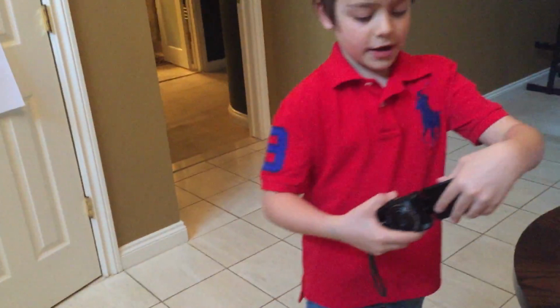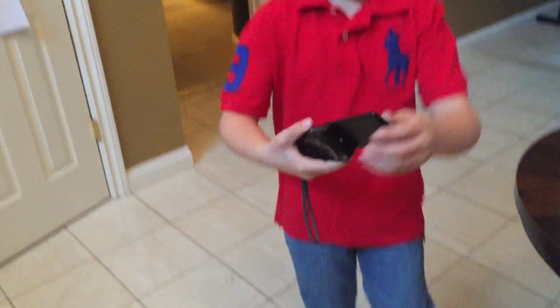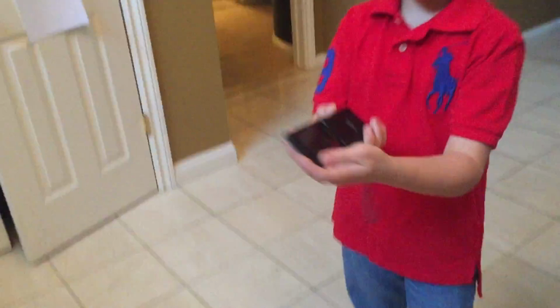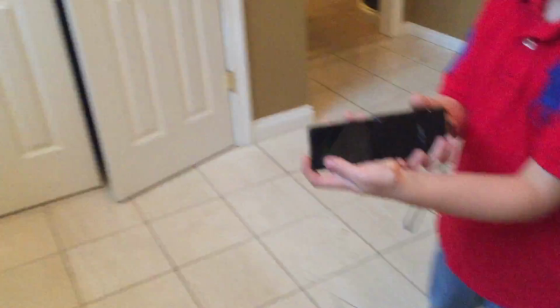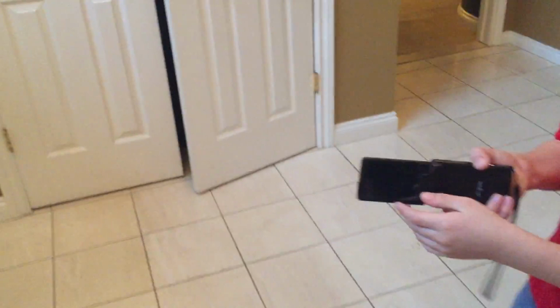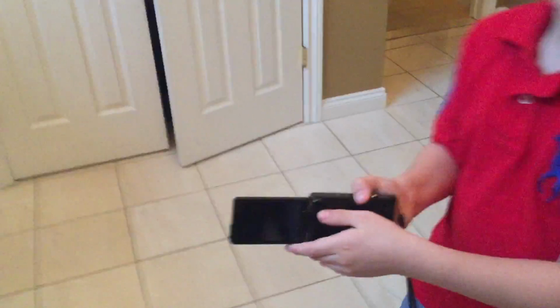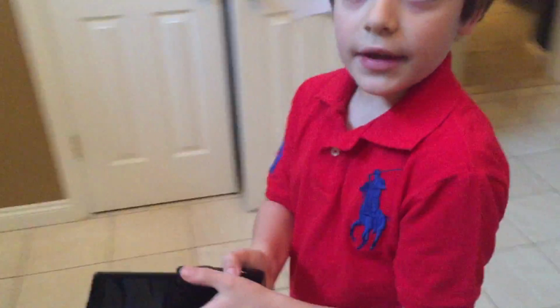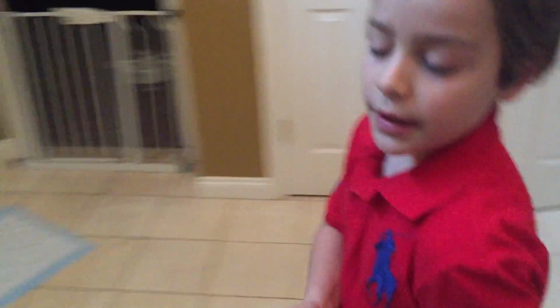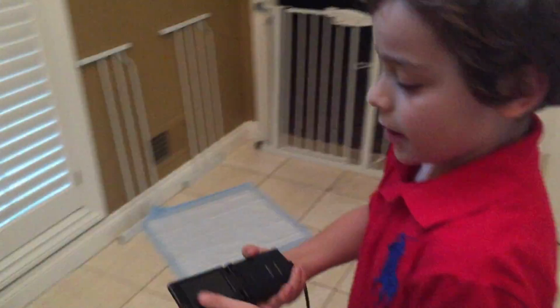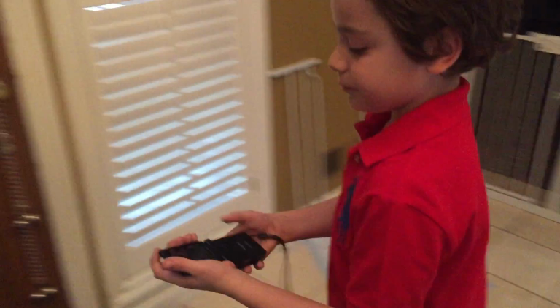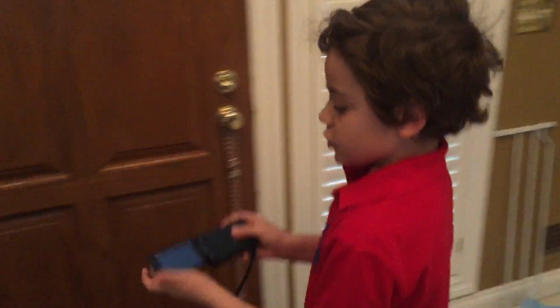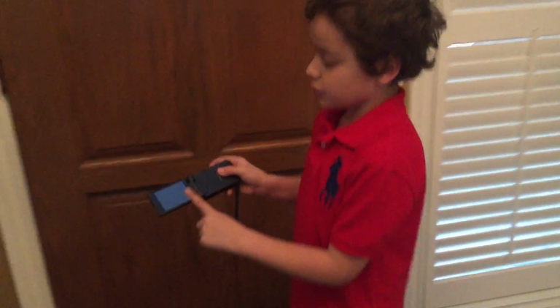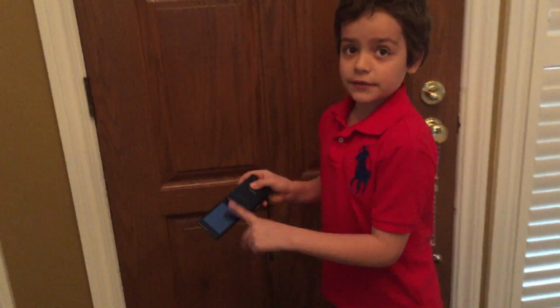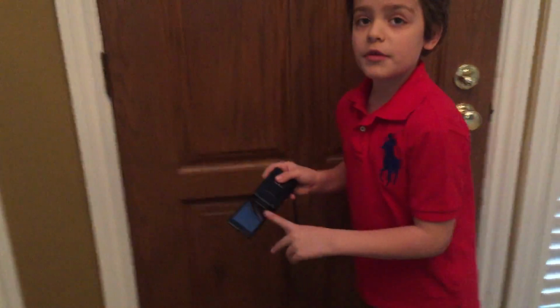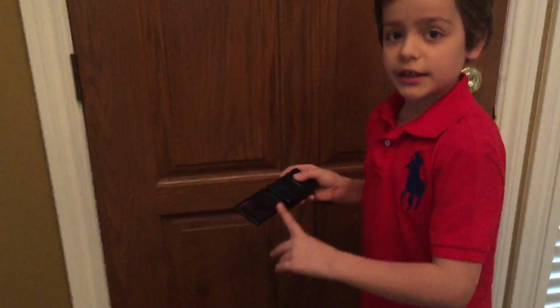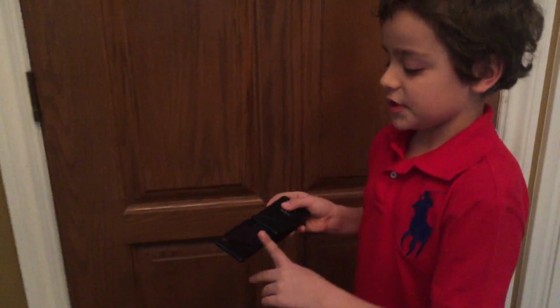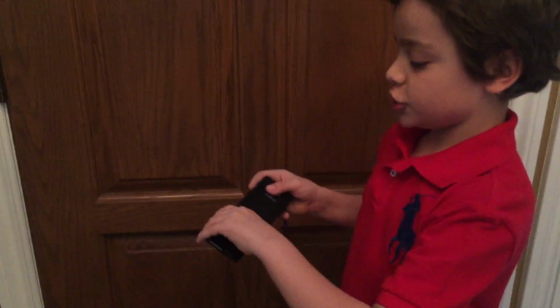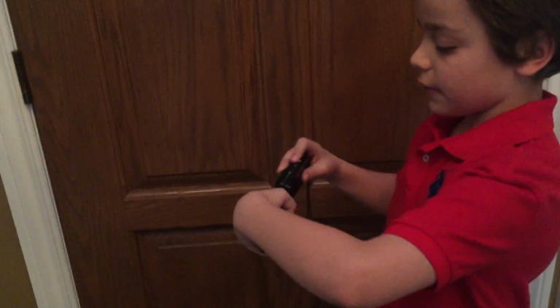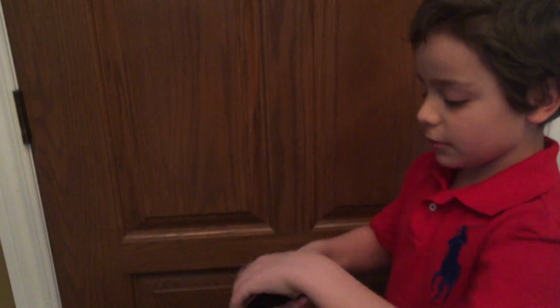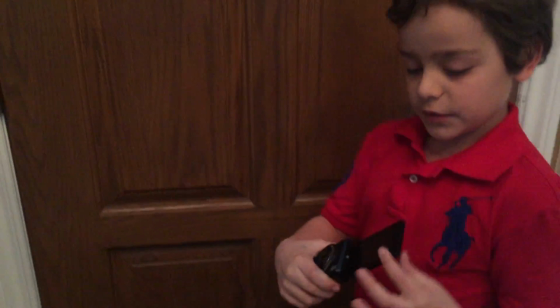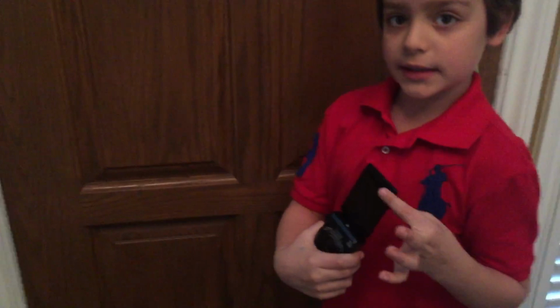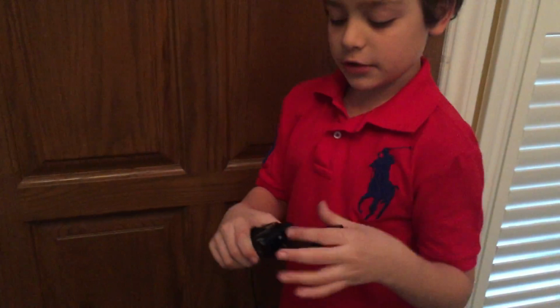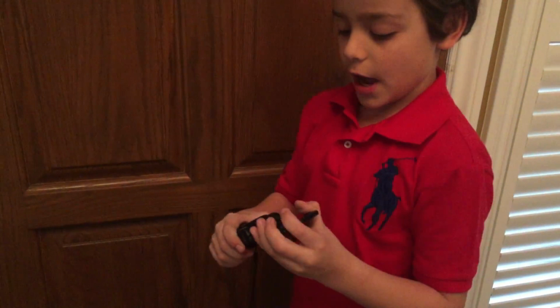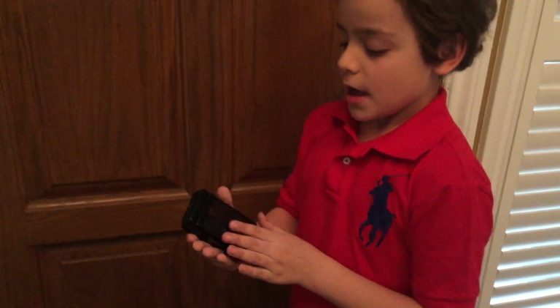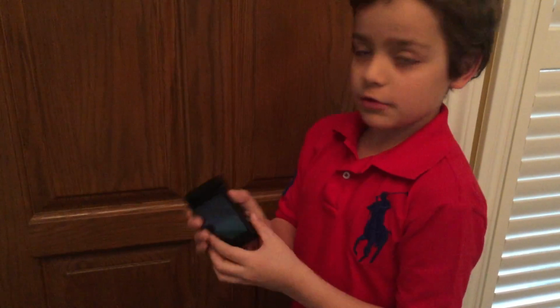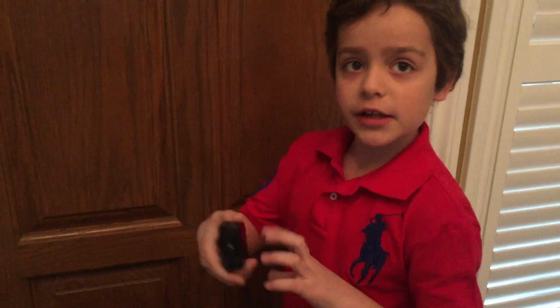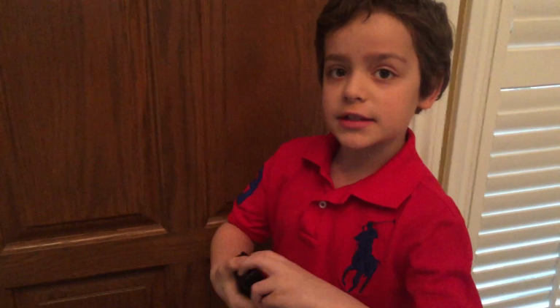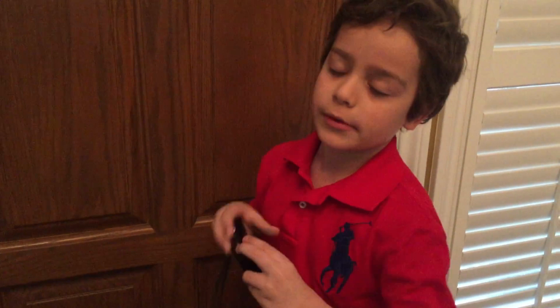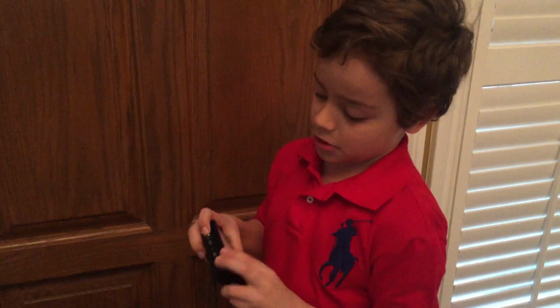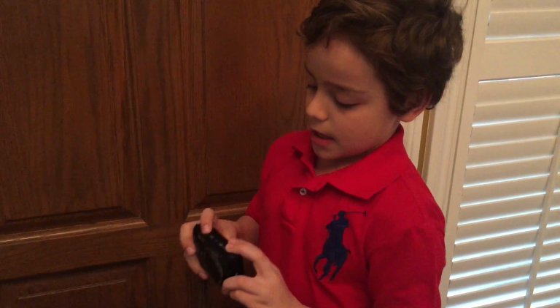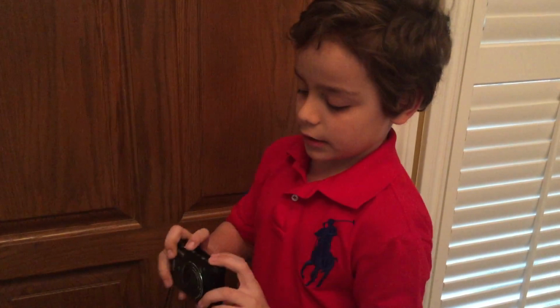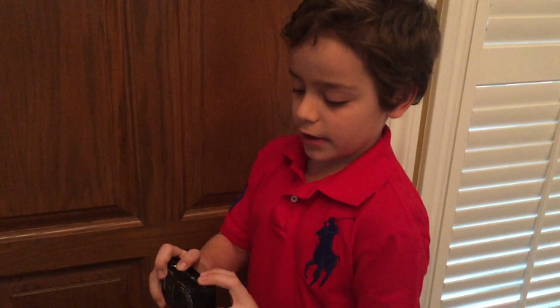So this is a really cool camera. You can see if you don't want the screen out this much, you can flip it around, and if you want to take a selfie, you can do that, and then you can have it like this, just like a normal camera. And I'll turn it on.